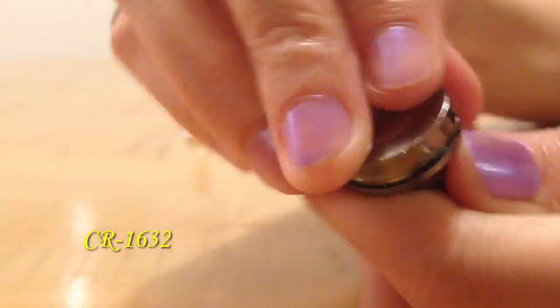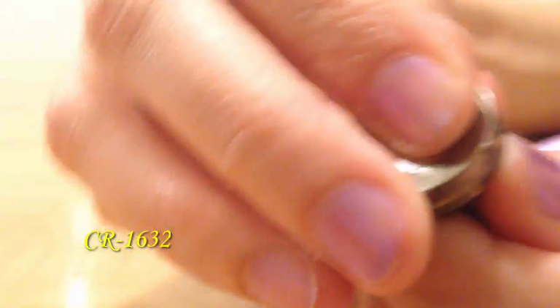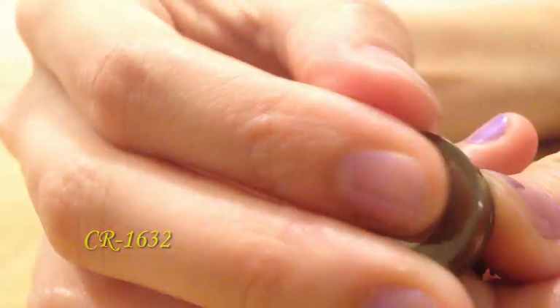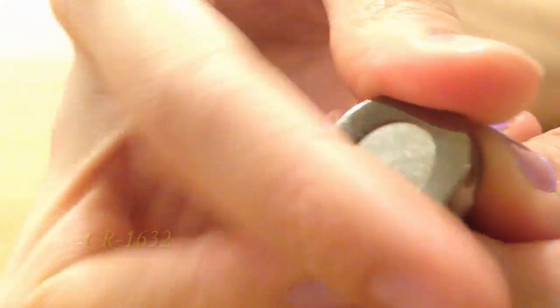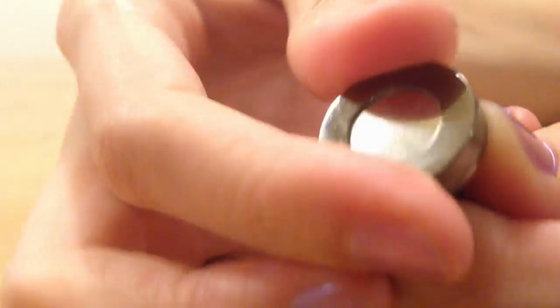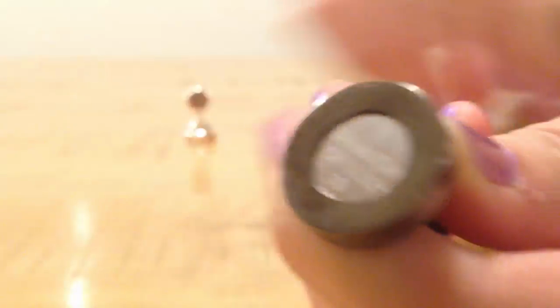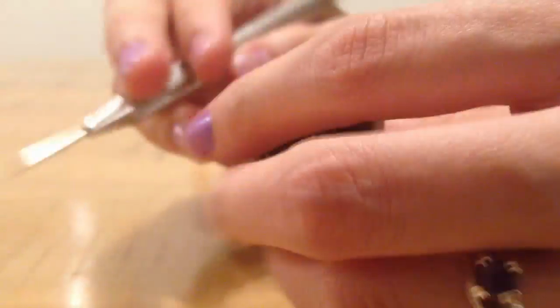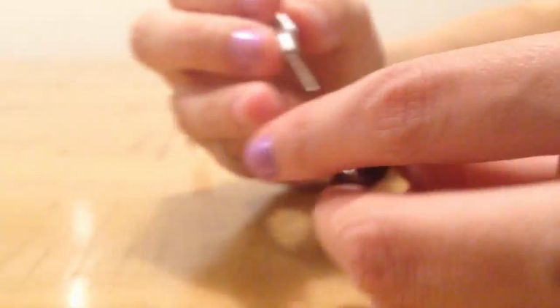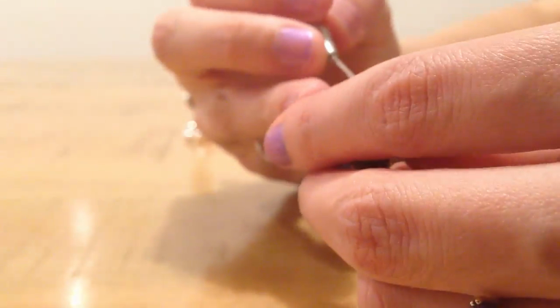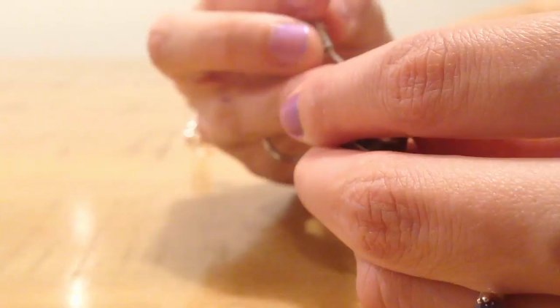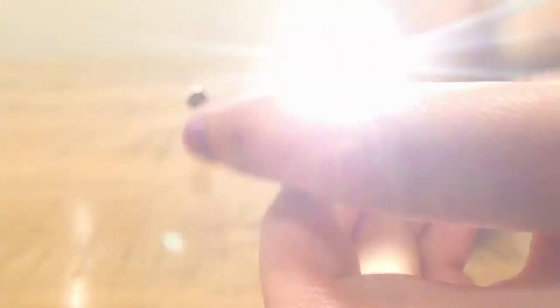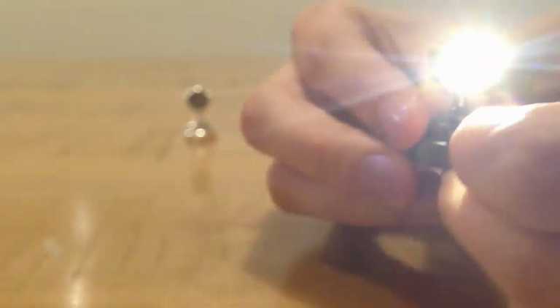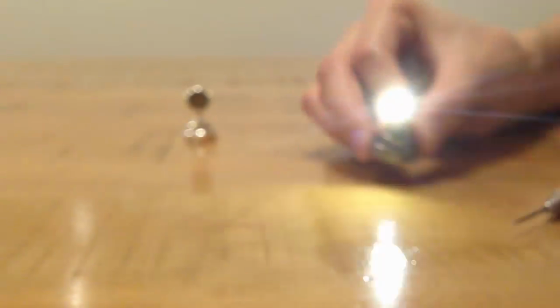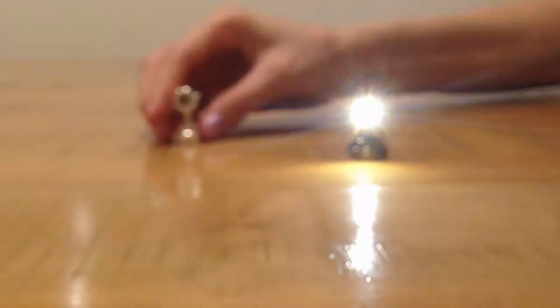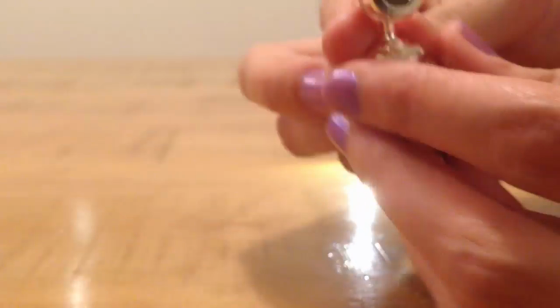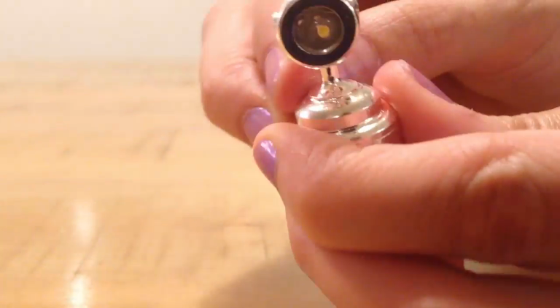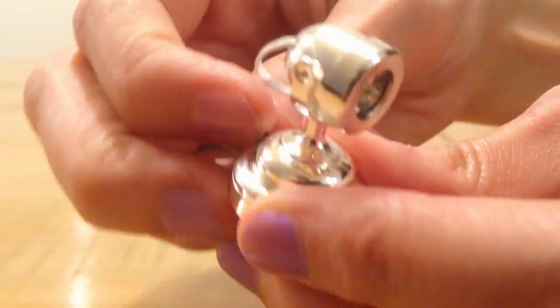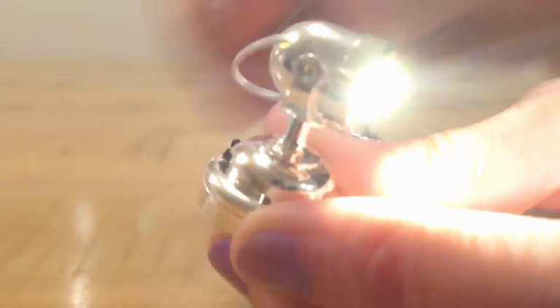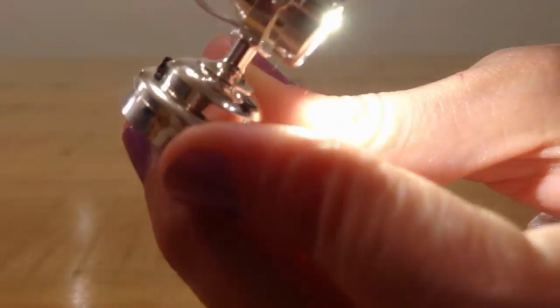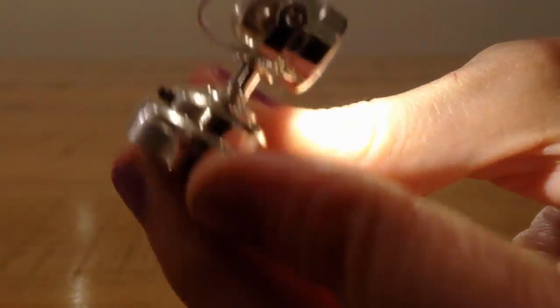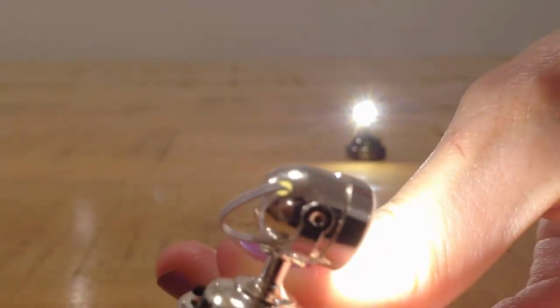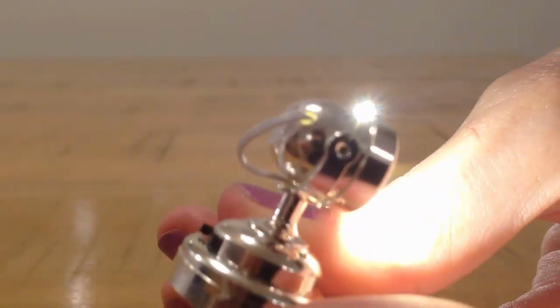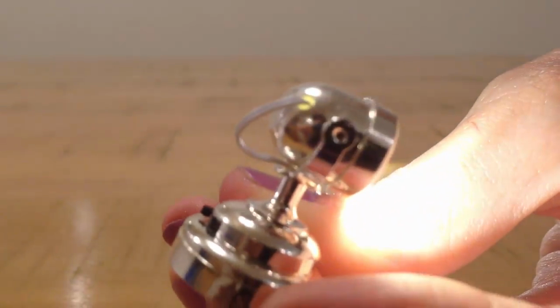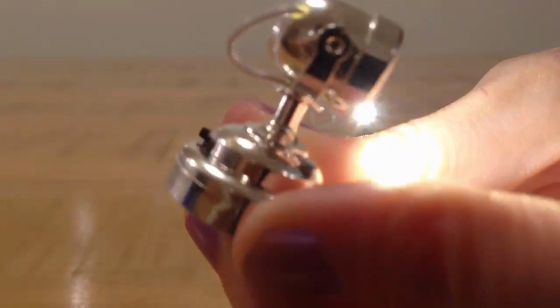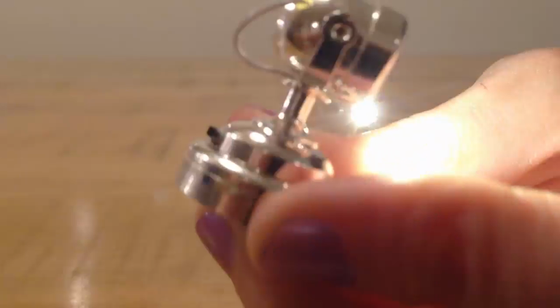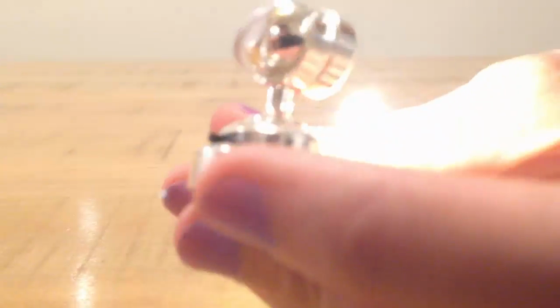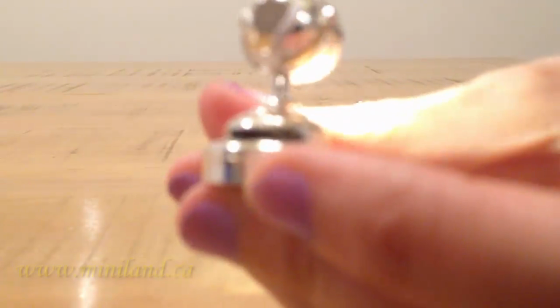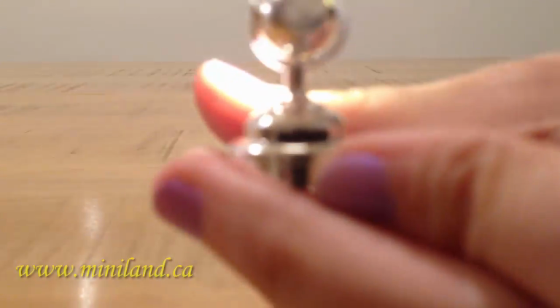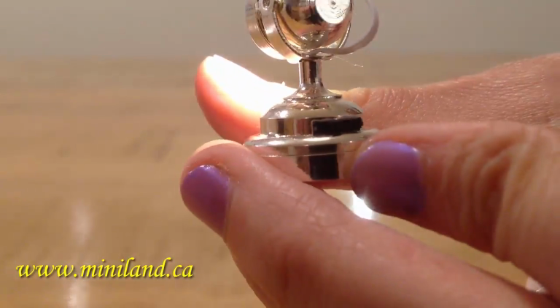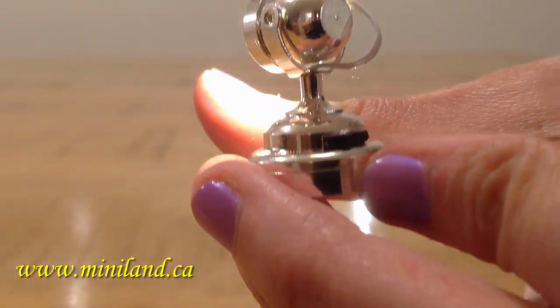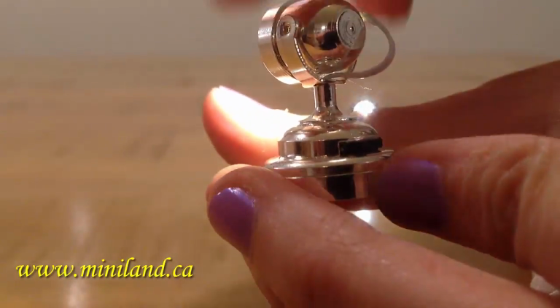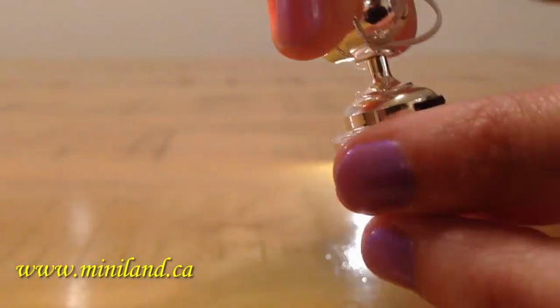We make them in two different colors, silver and shiny black. And if you don't want to hang them, they are just as cute sitting on their base. You decide.